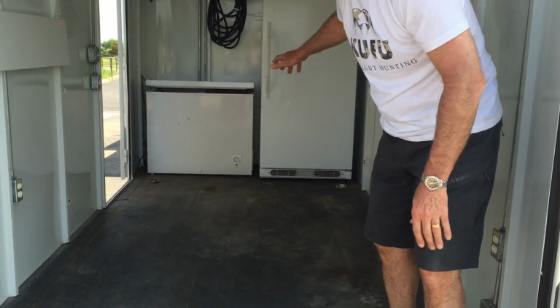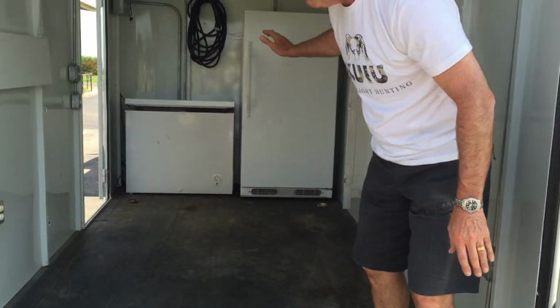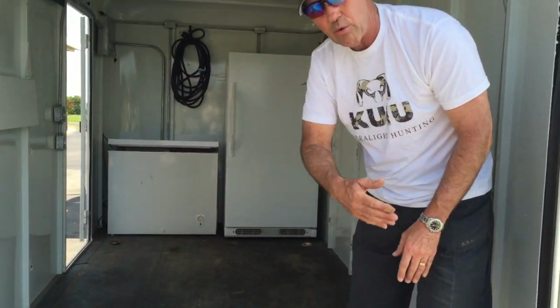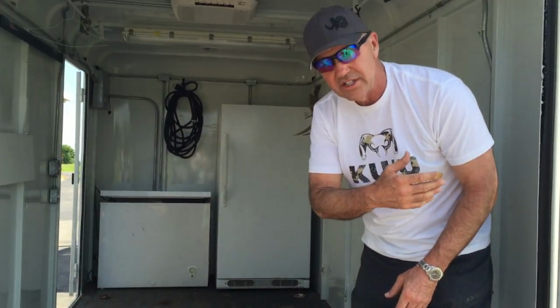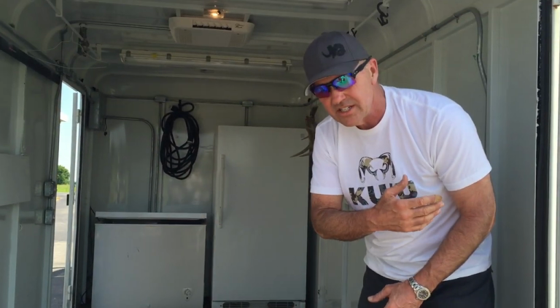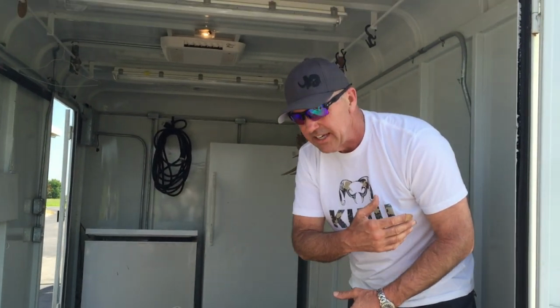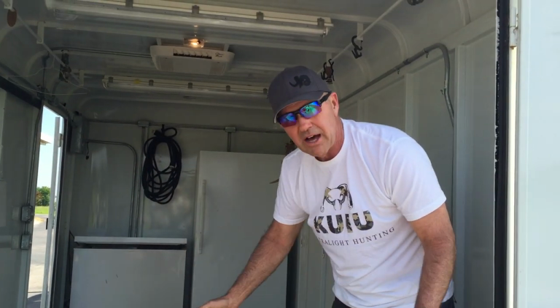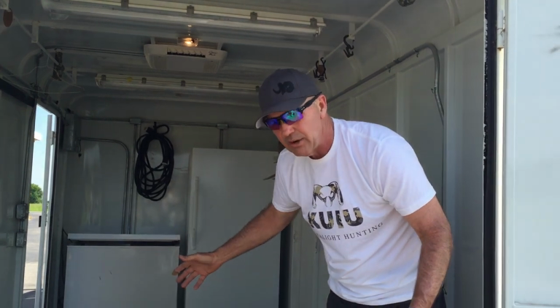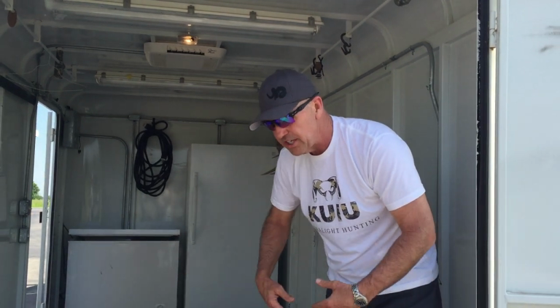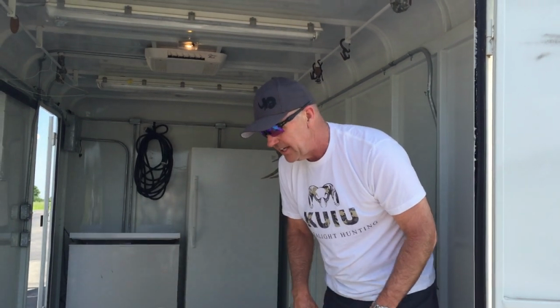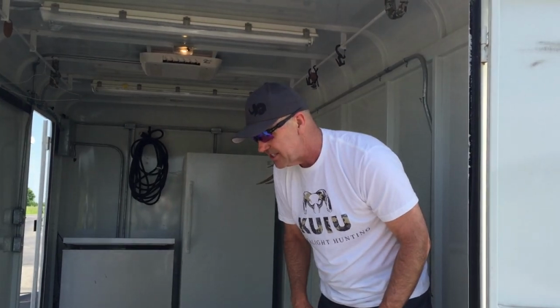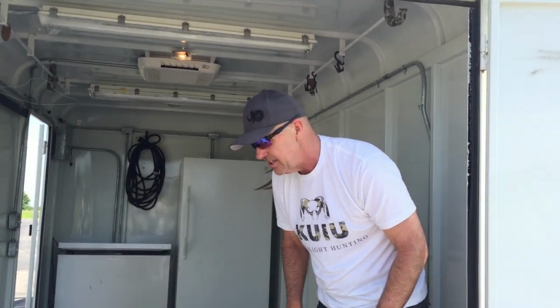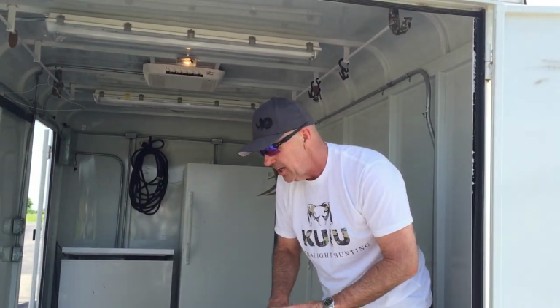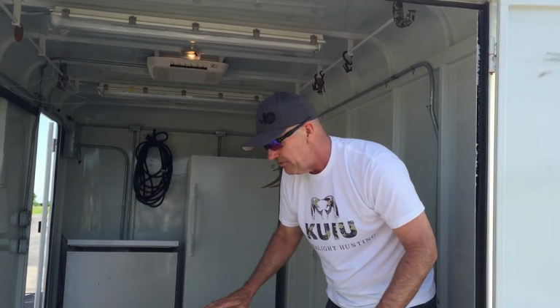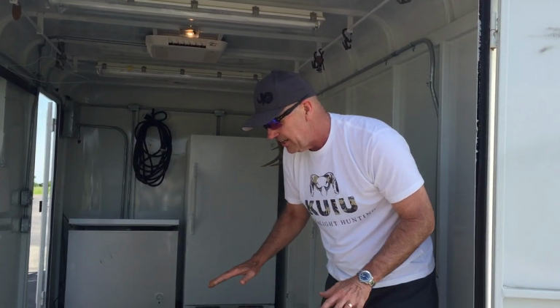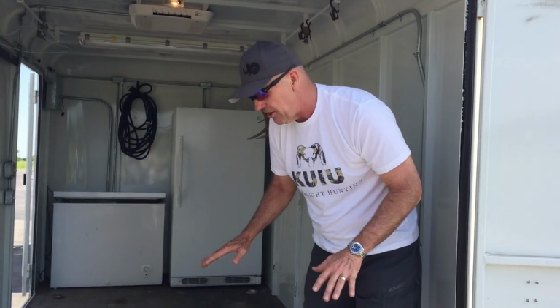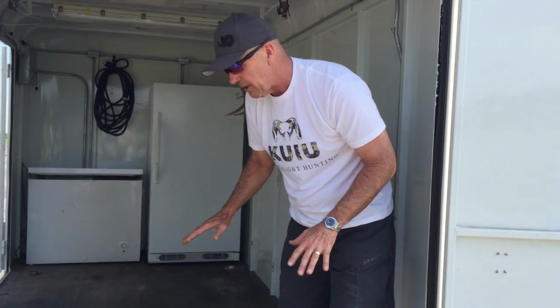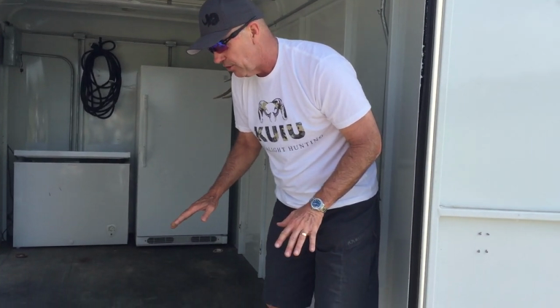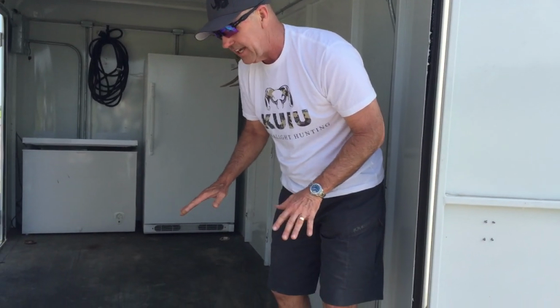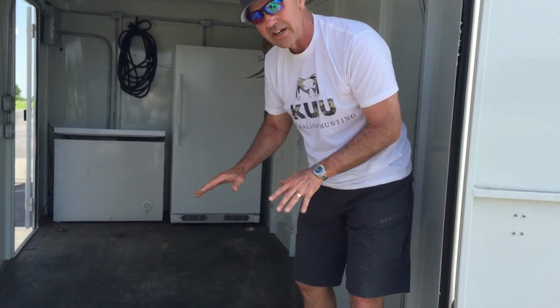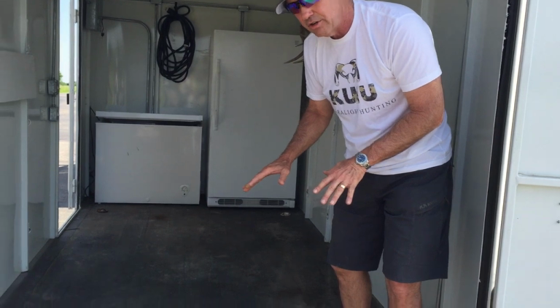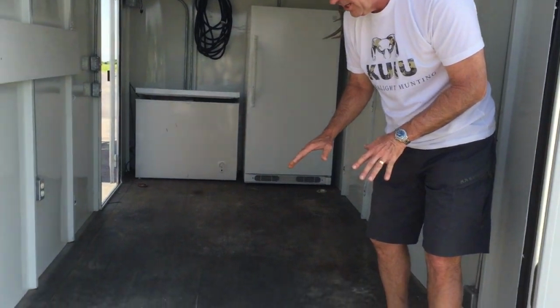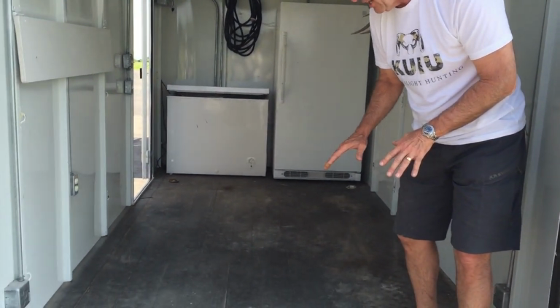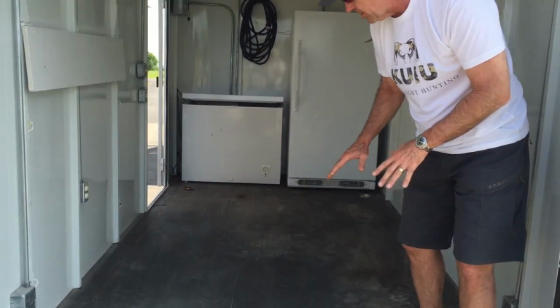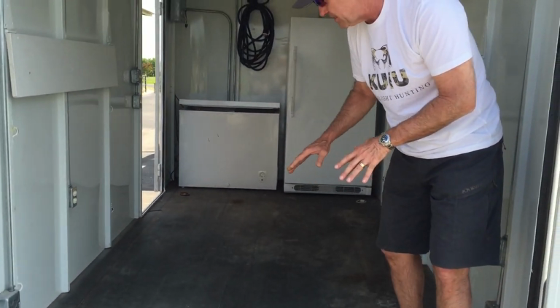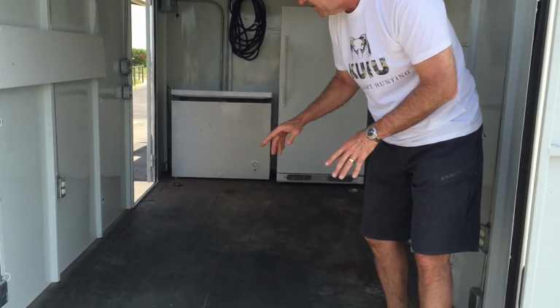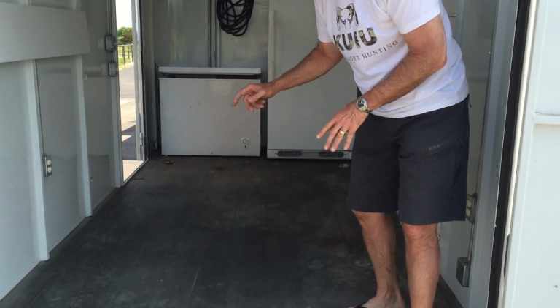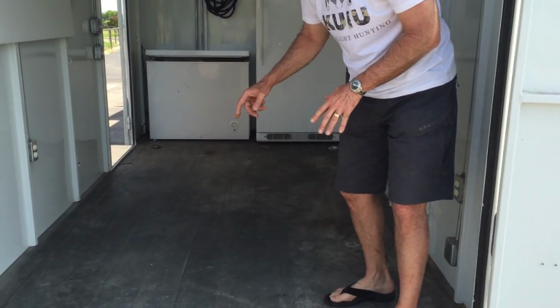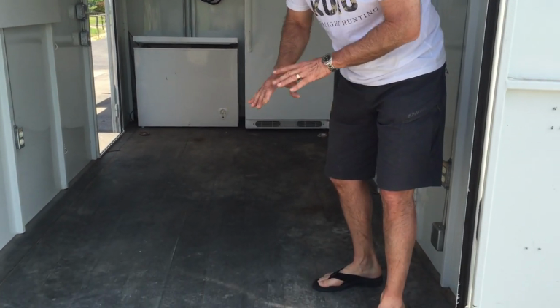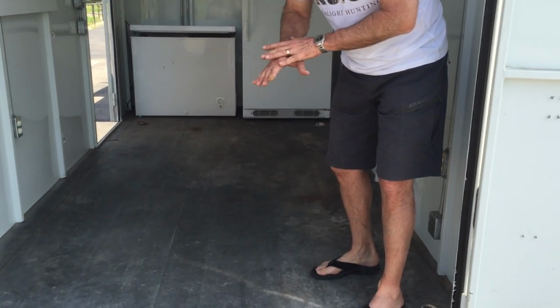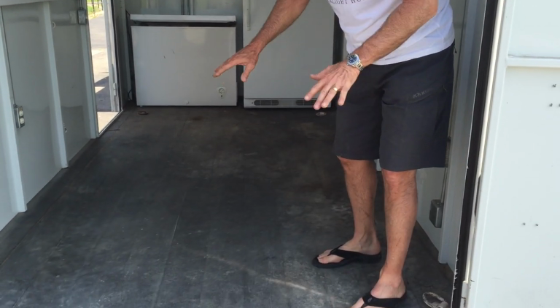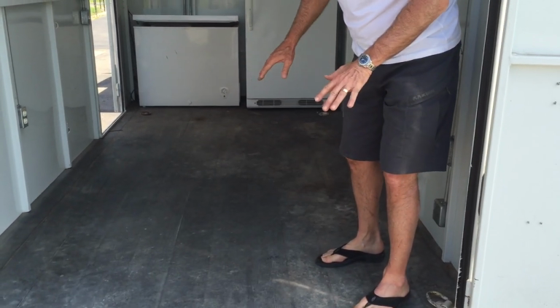We can come in and power wash this, get it muddy, and wash it out at the end of the season. A very sturdy, upgraded floor — tongue and groove, 2x6s underneath the rhino-liner.